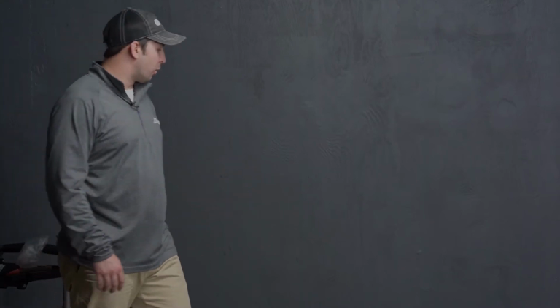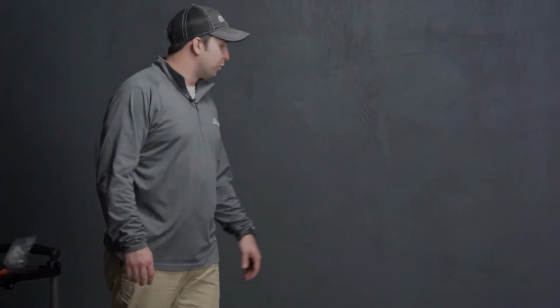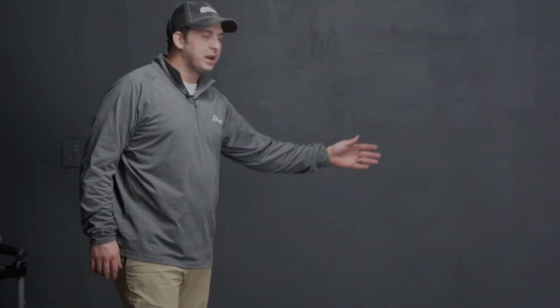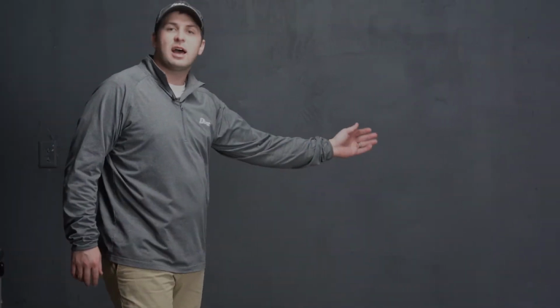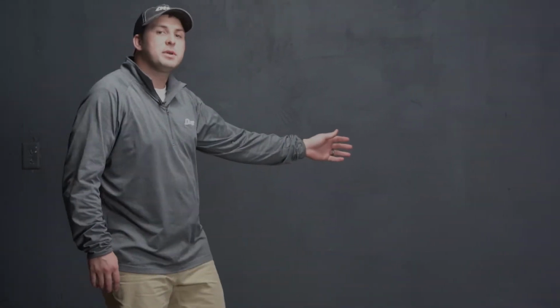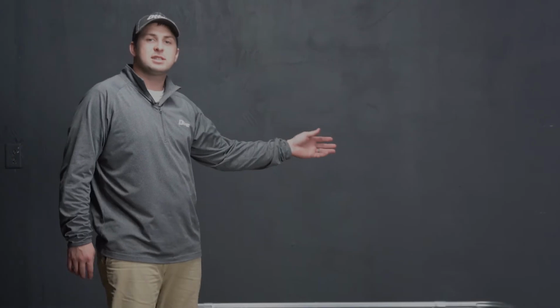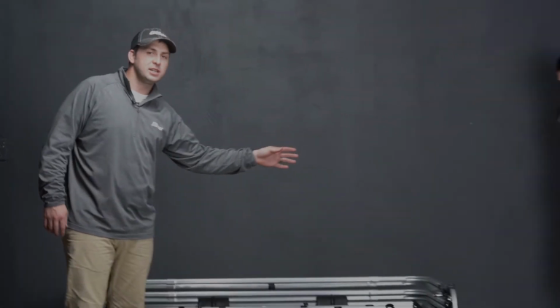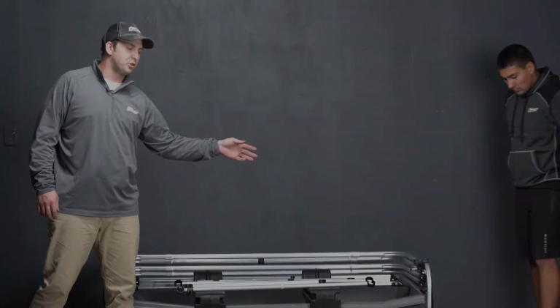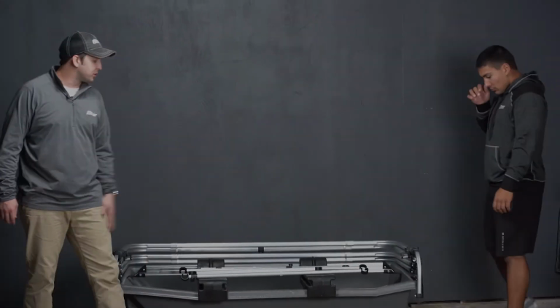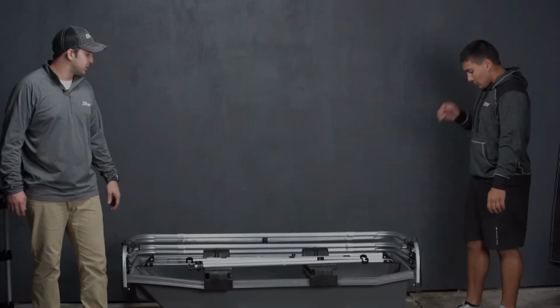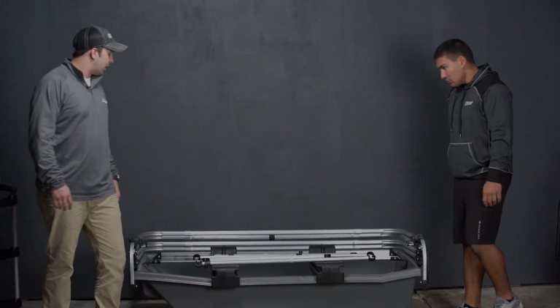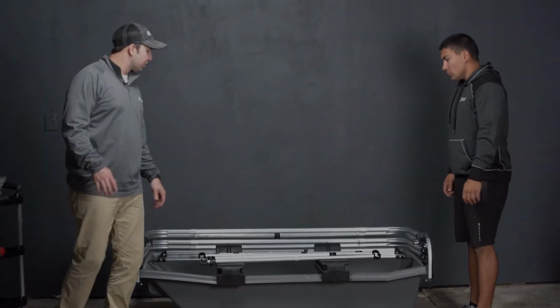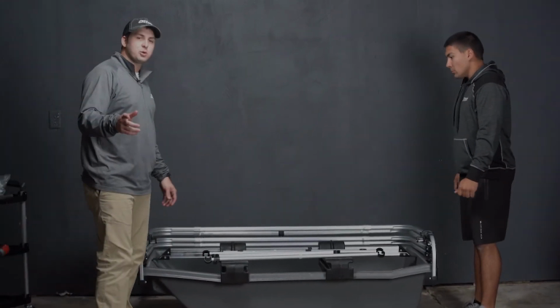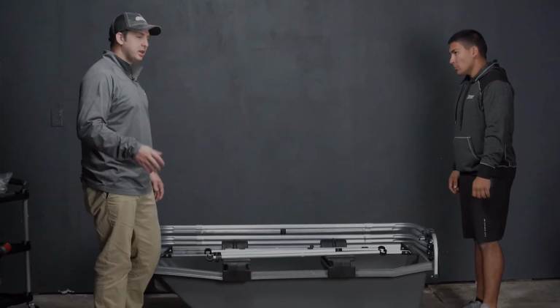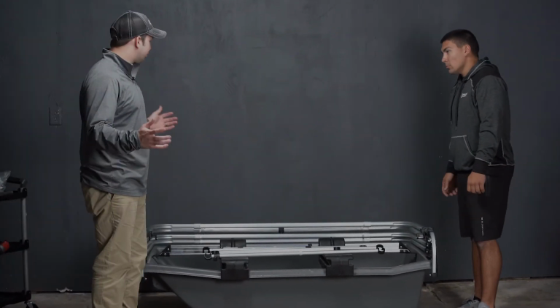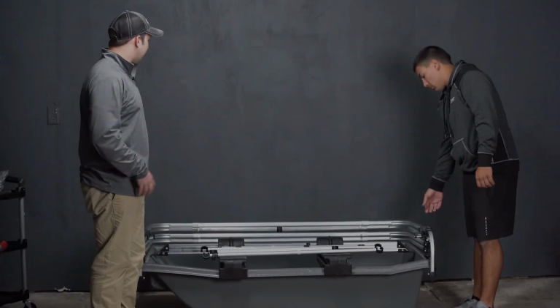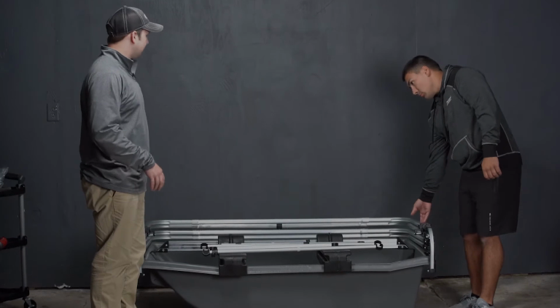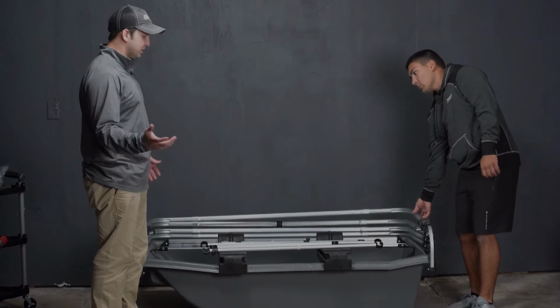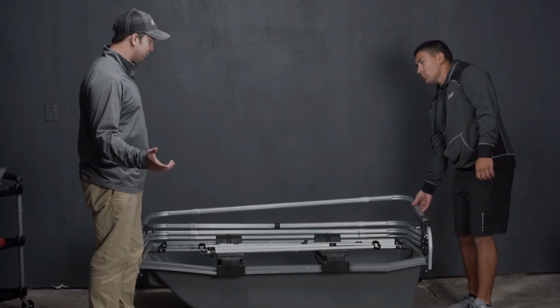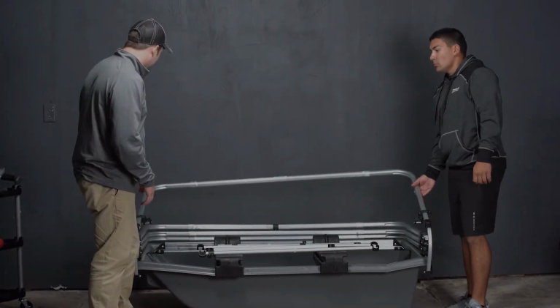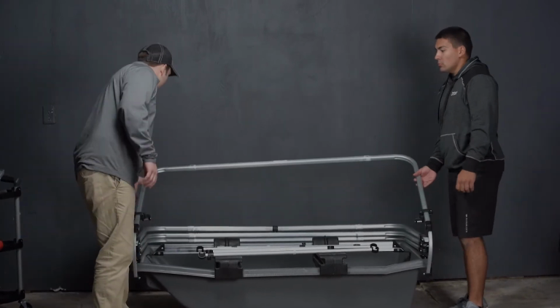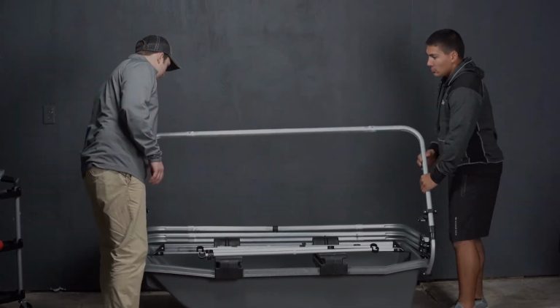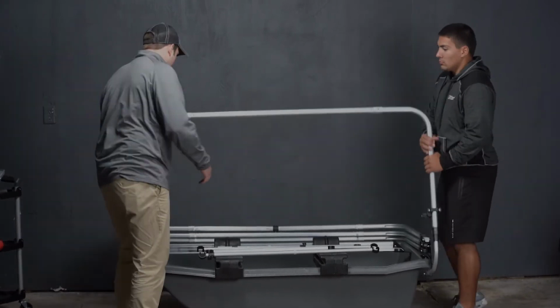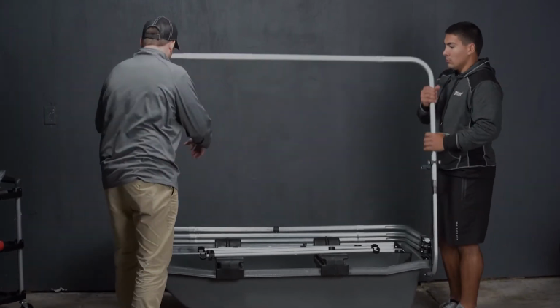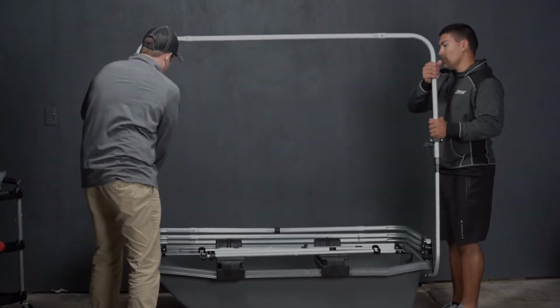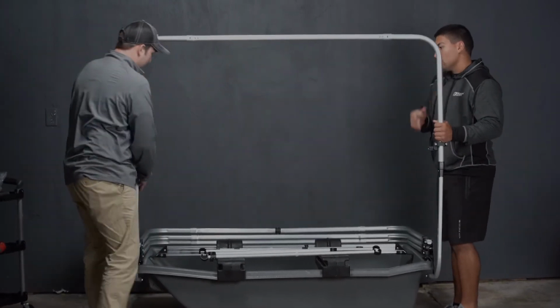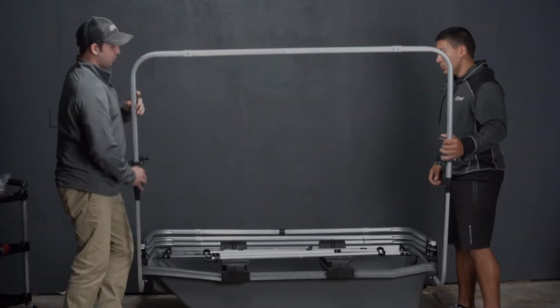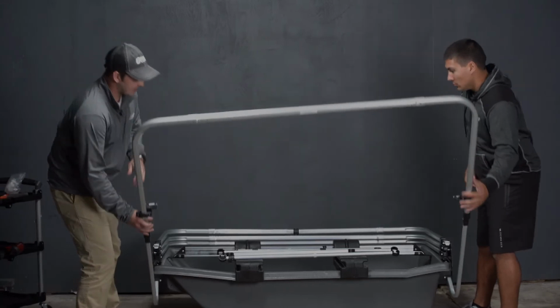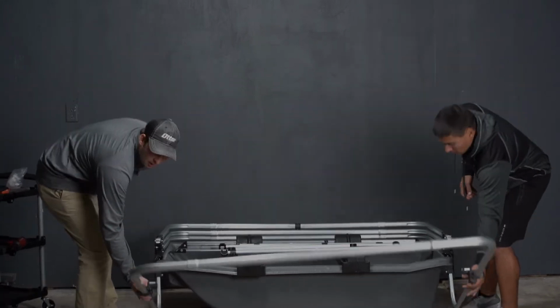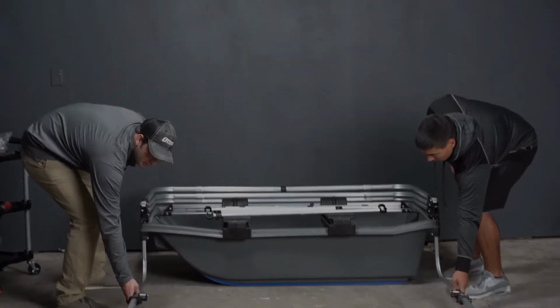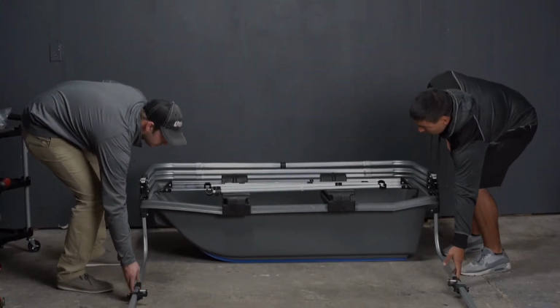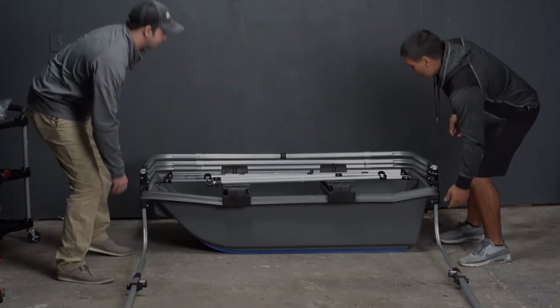Michael is going to help me because this is easier with two individuals, so we're going to do this quickly and try to show you the most efficient way. We're going to start by expanding this pole and set that down just like so.